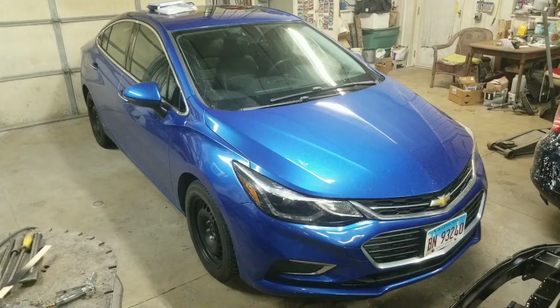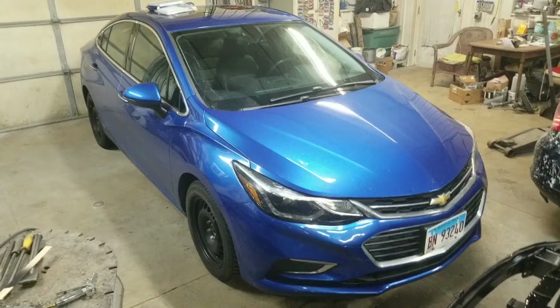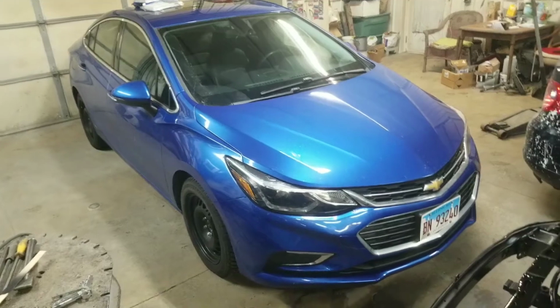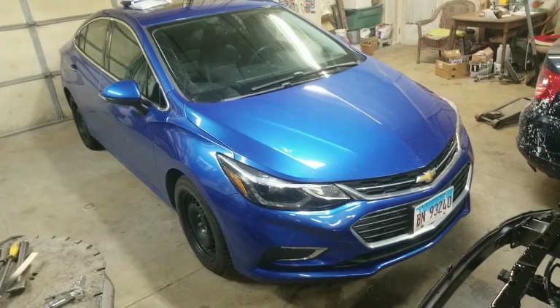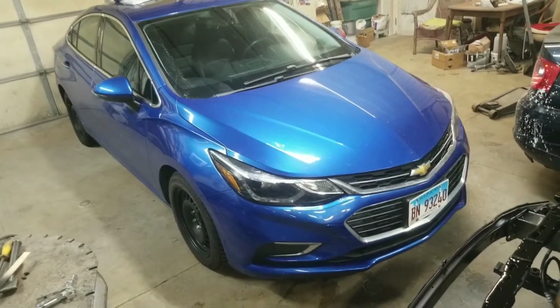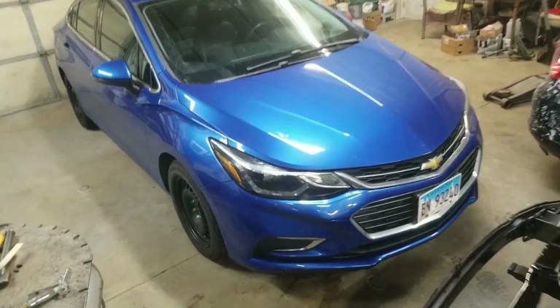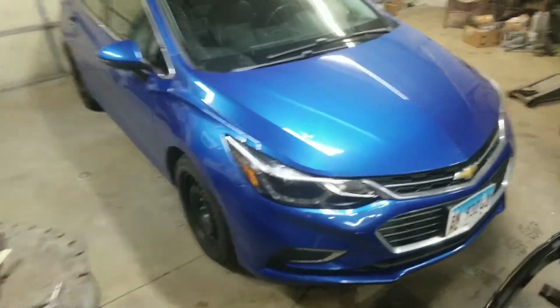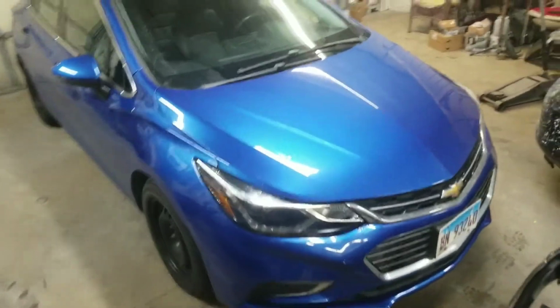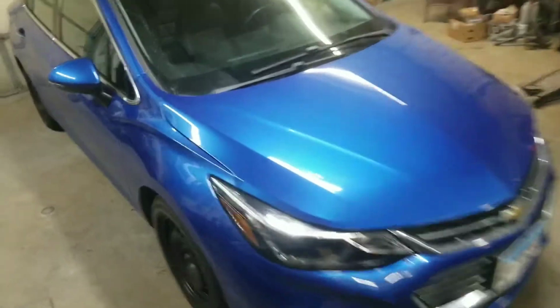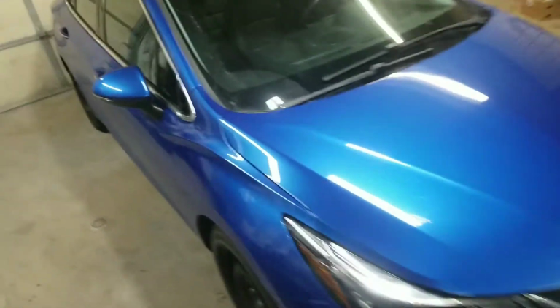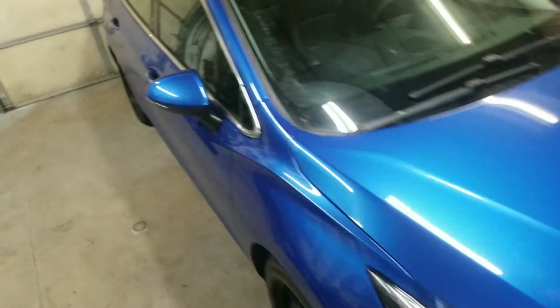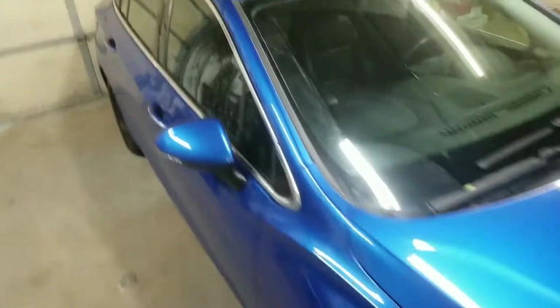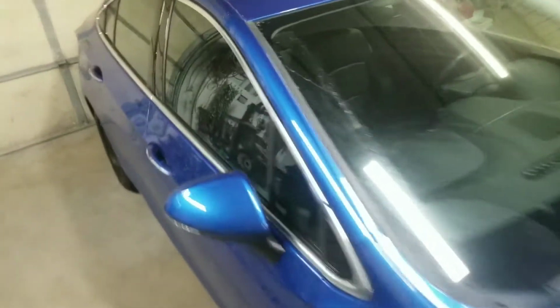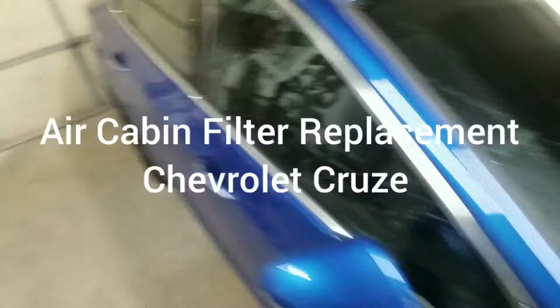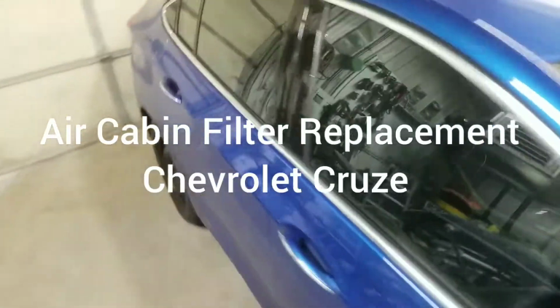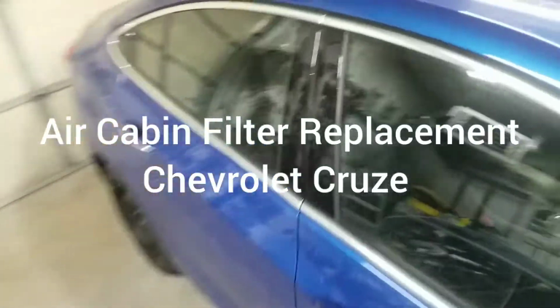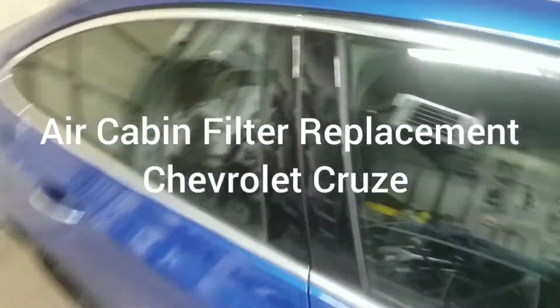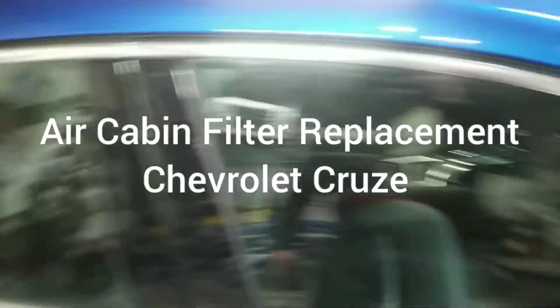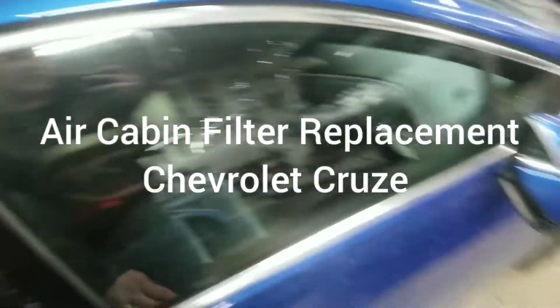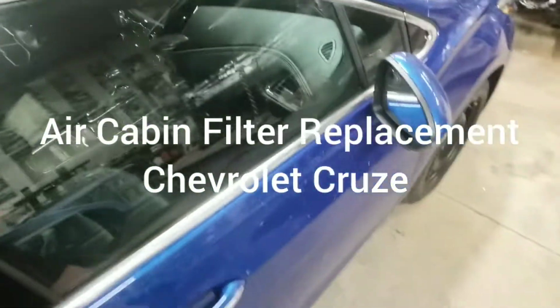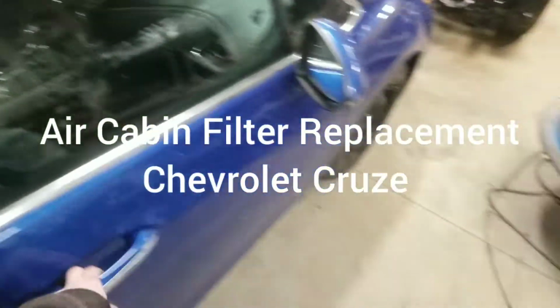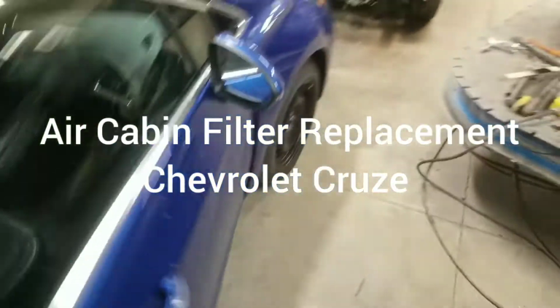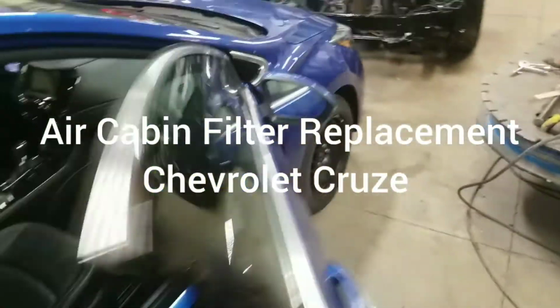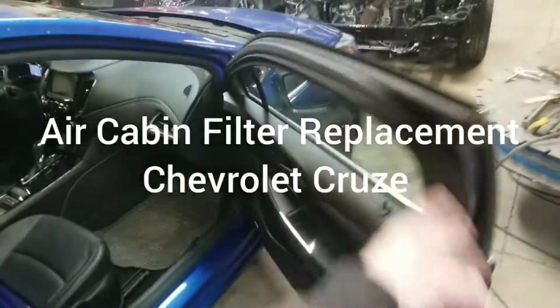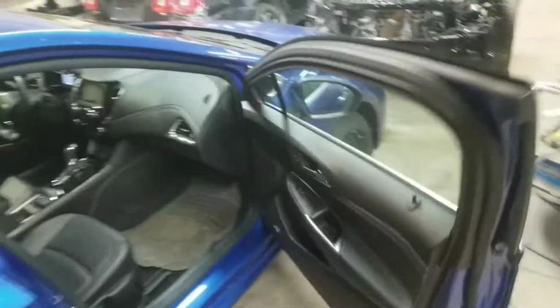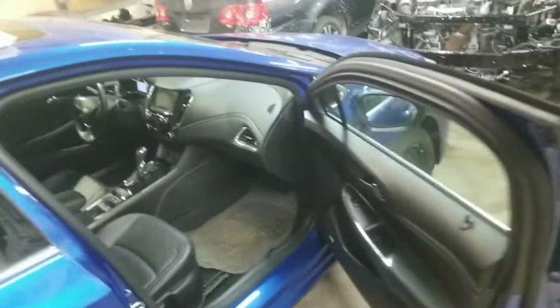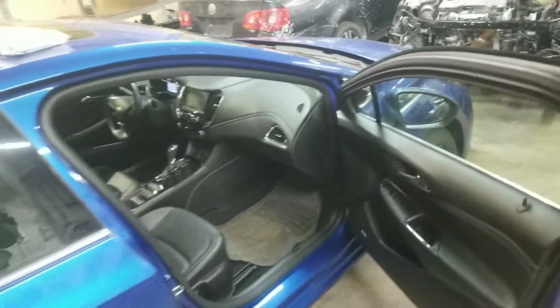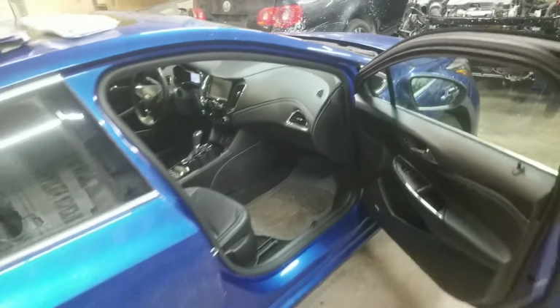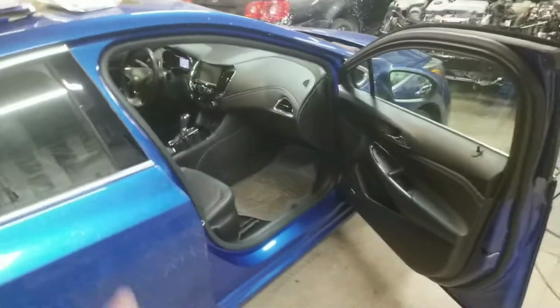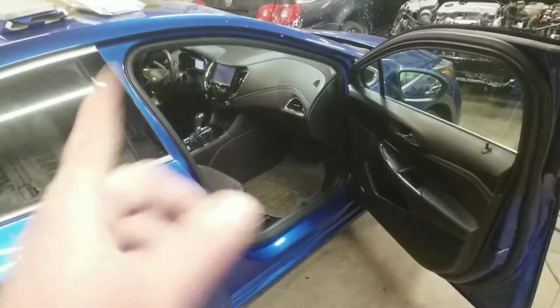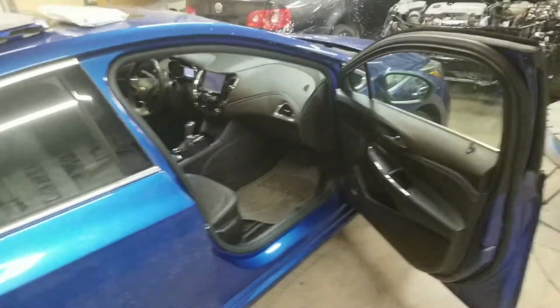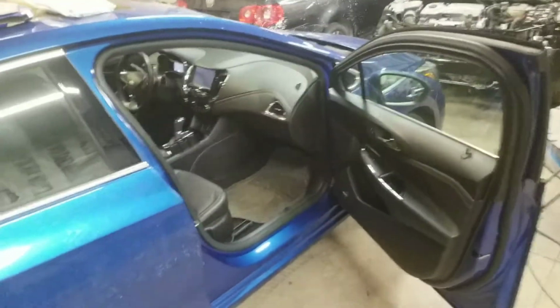What's up guys, today's video I'm gonna show you how to replace your air cabin filter on a 2016 Chevy Cruze. They changed the body a little bit, so 2016 to 2020 is the same.